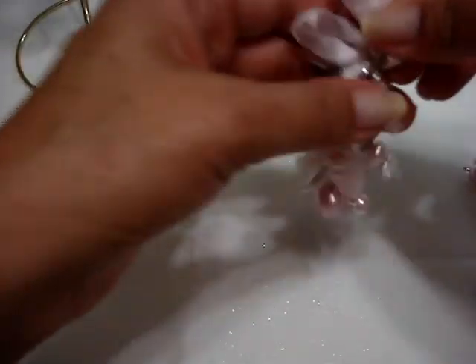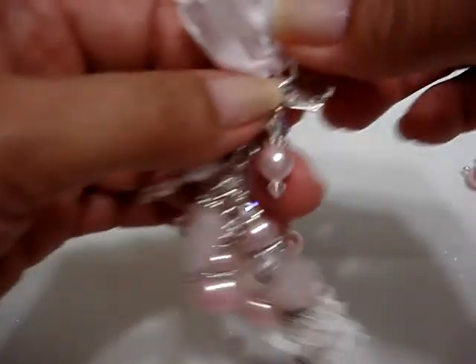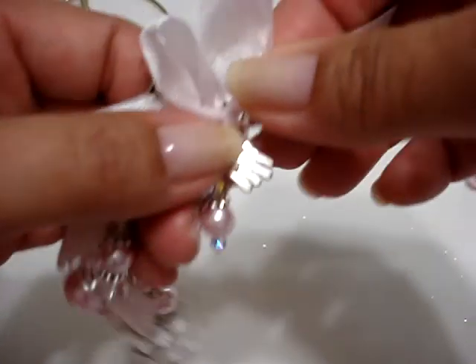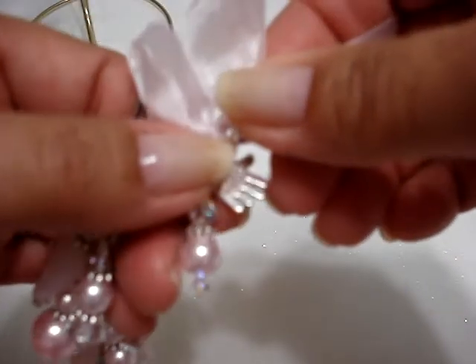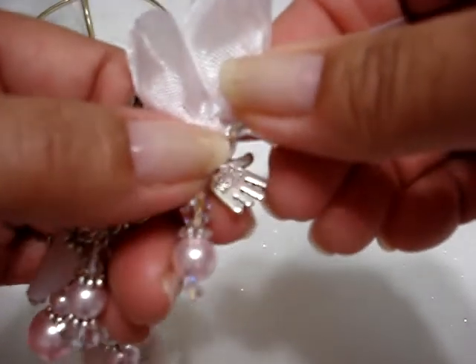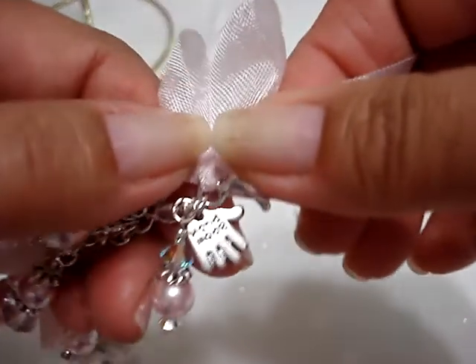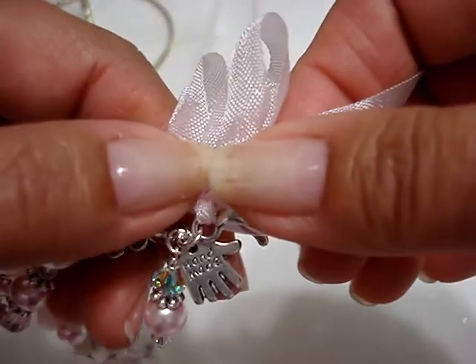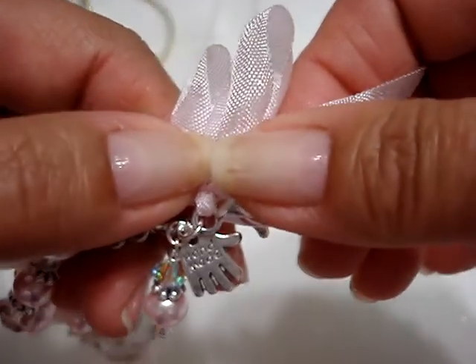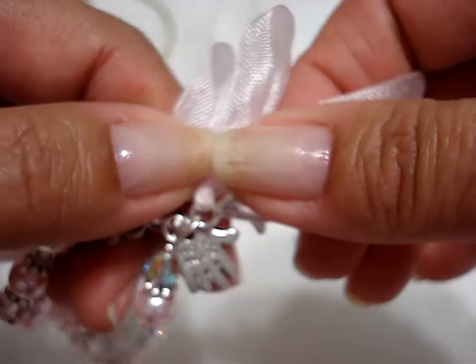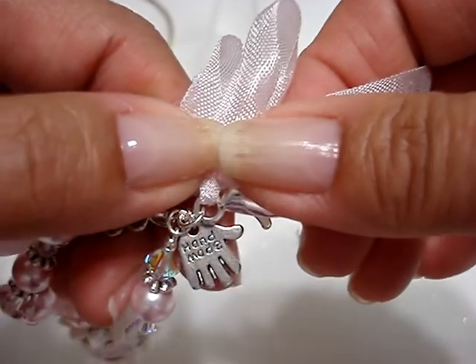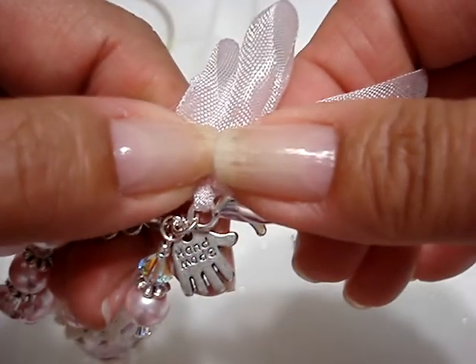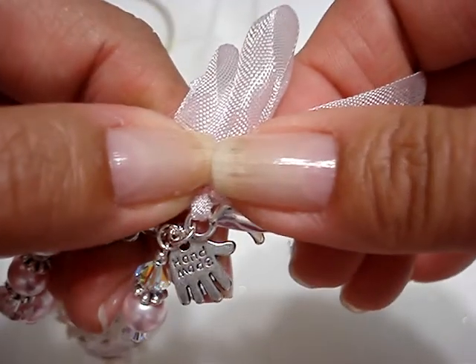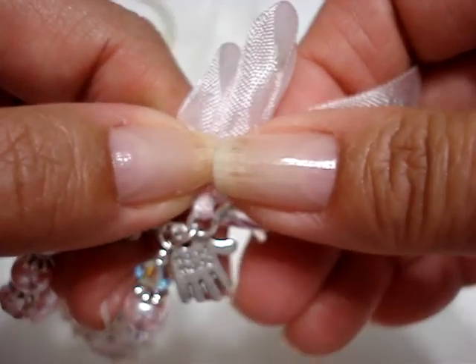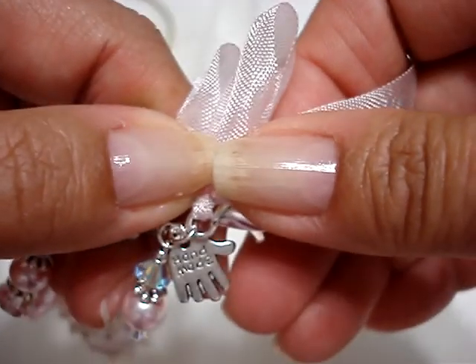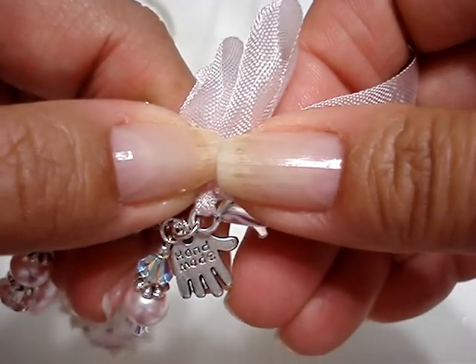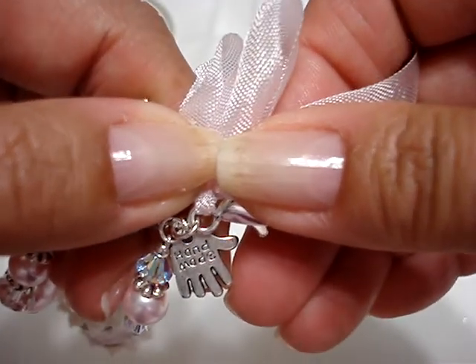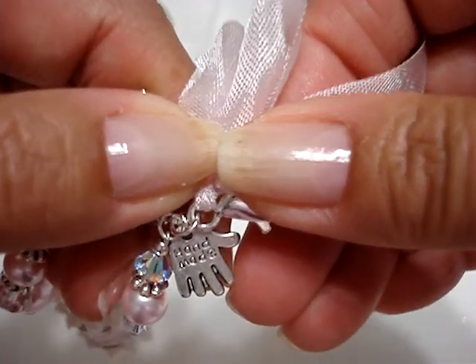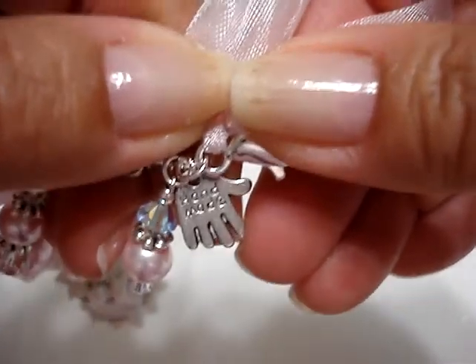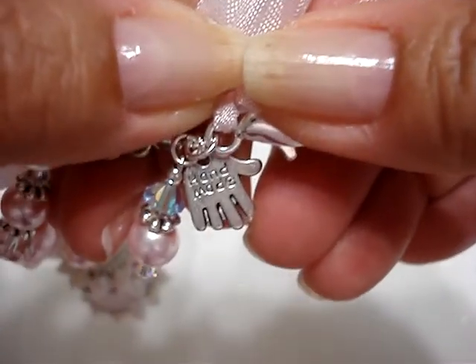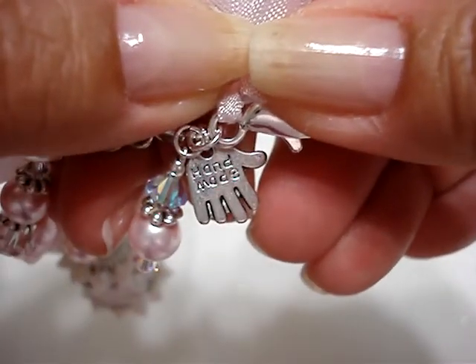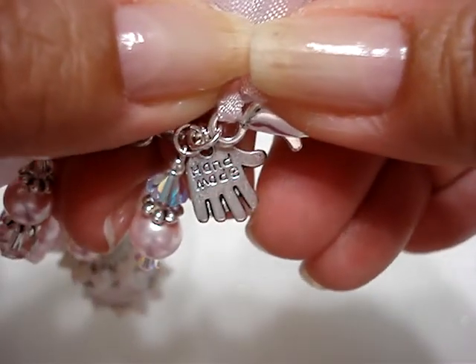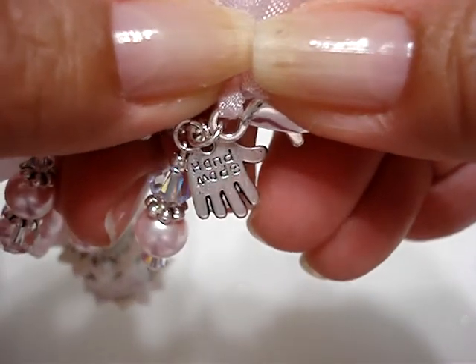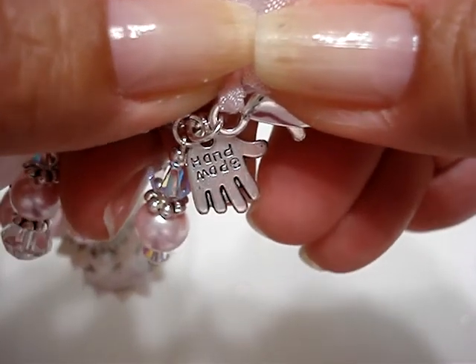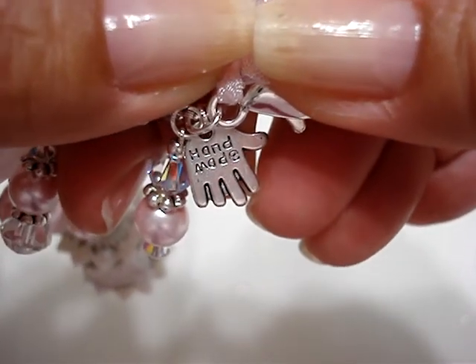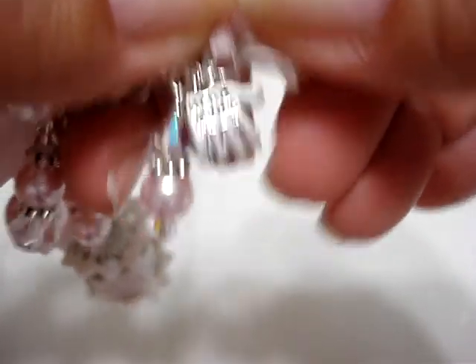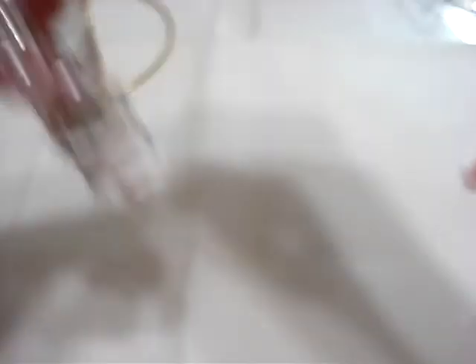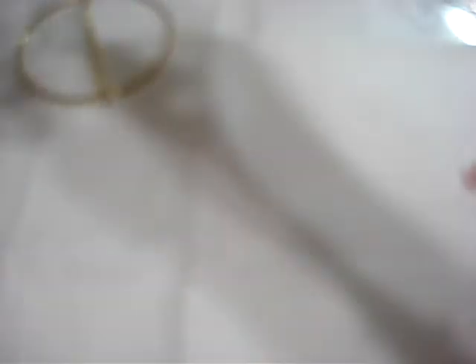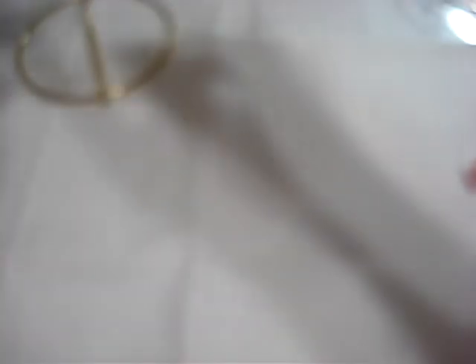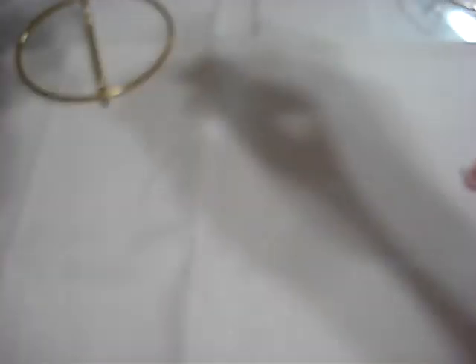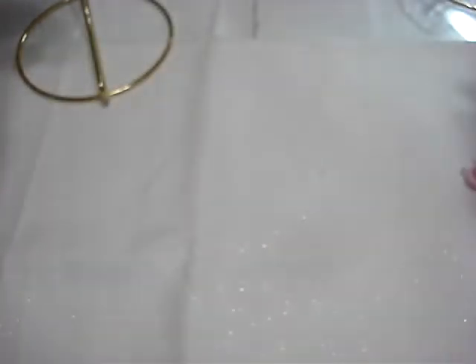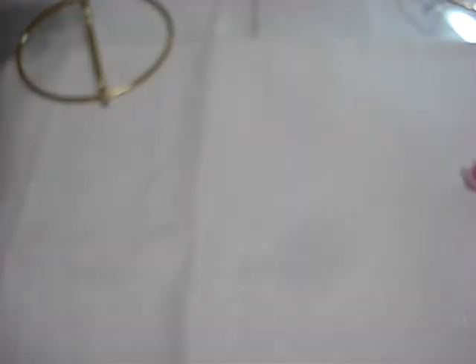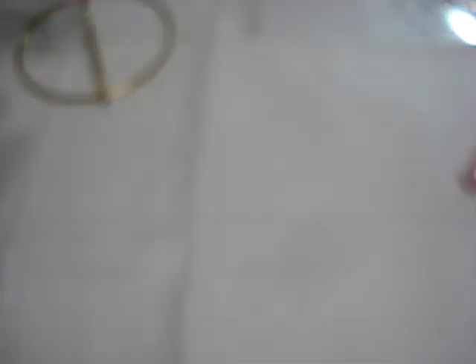On this one I hung this little hand that says 'handmade.' I hope you guys can get that. So I made those three.